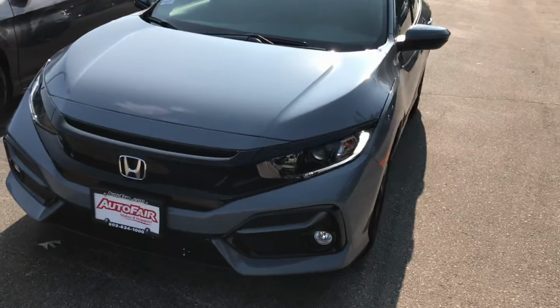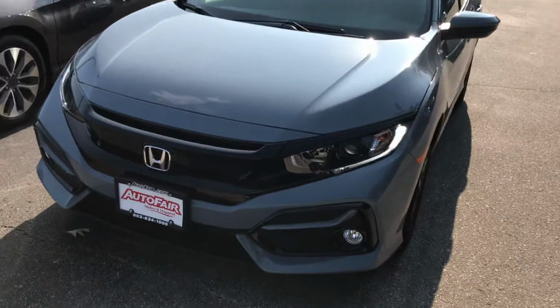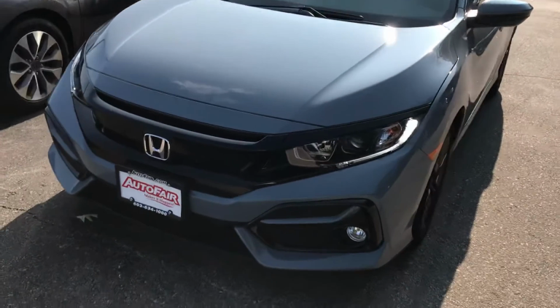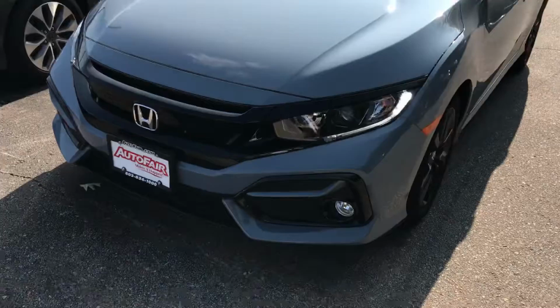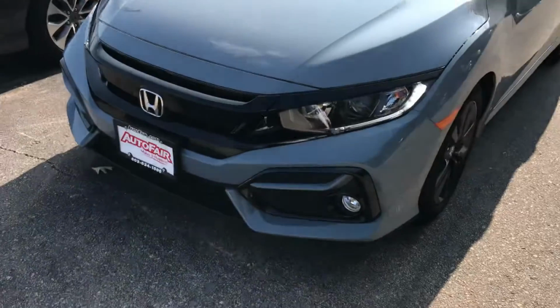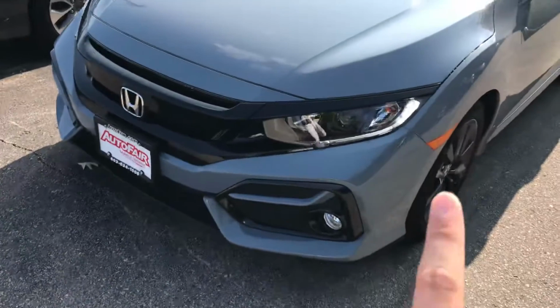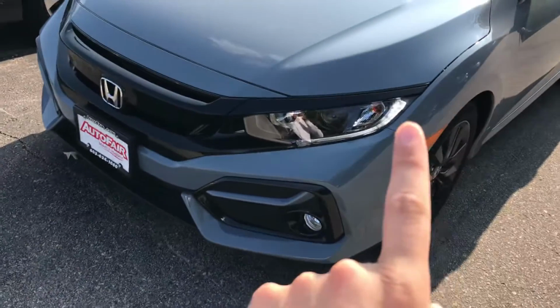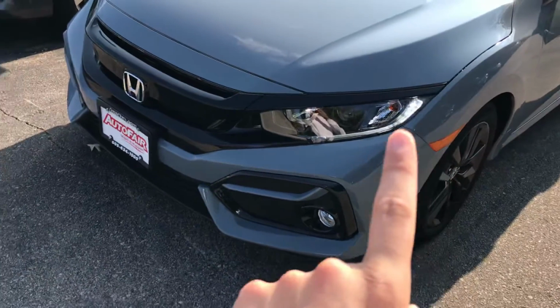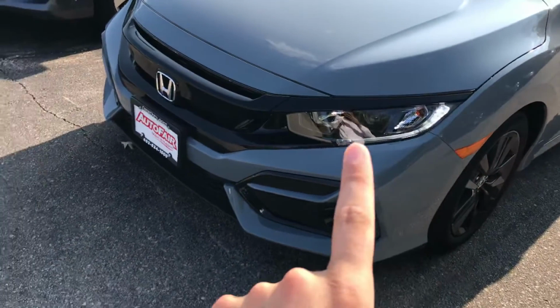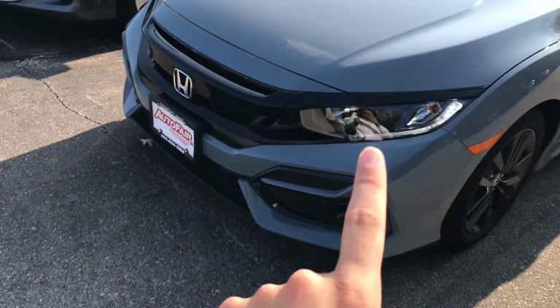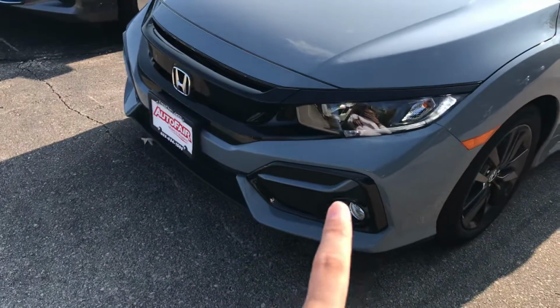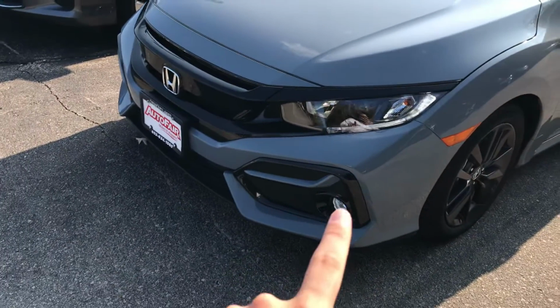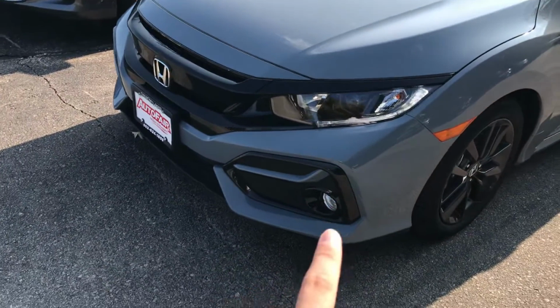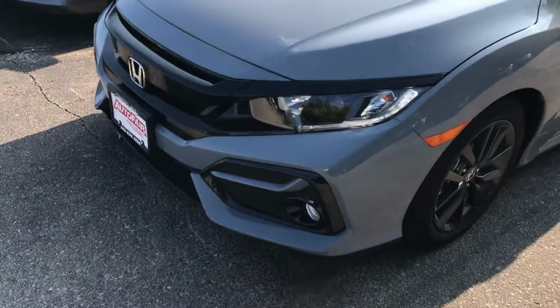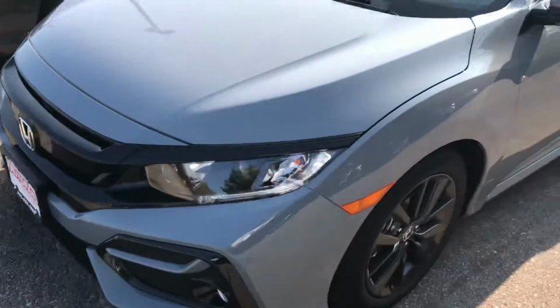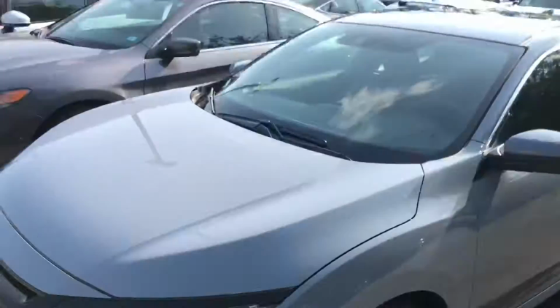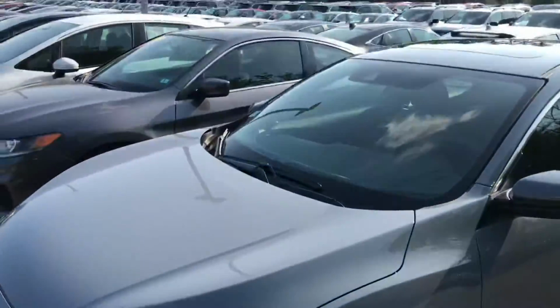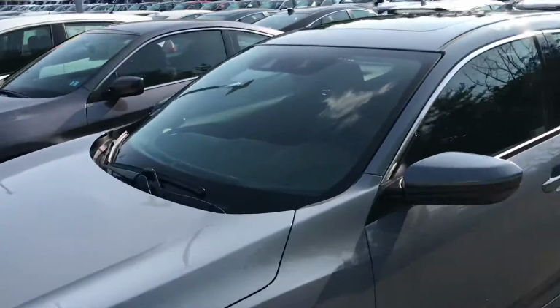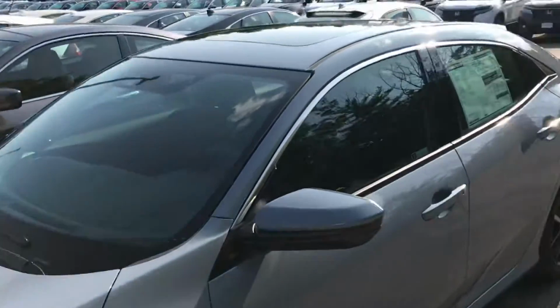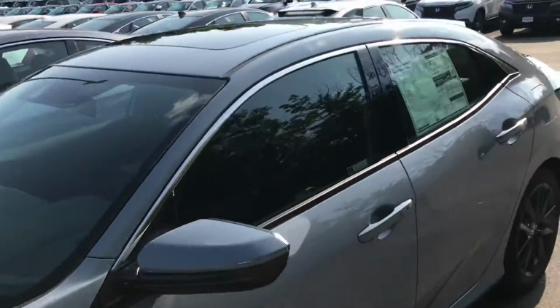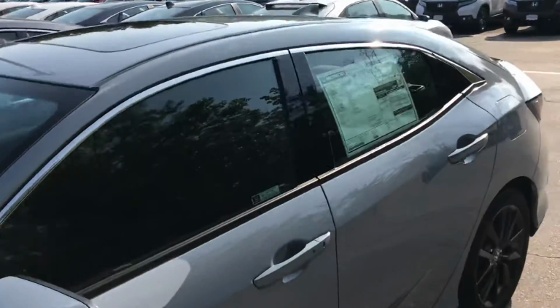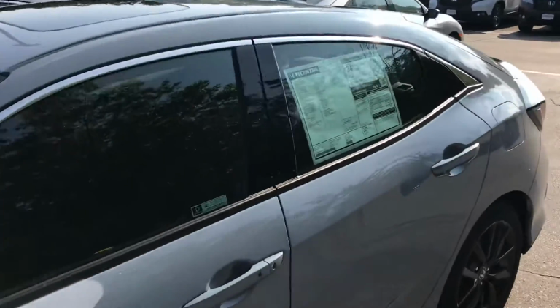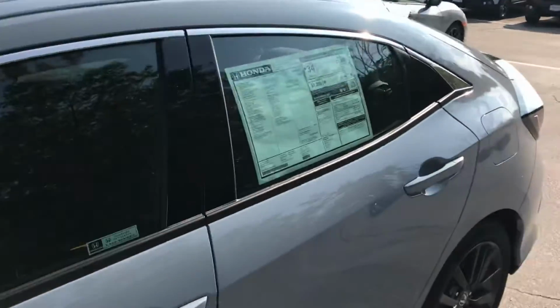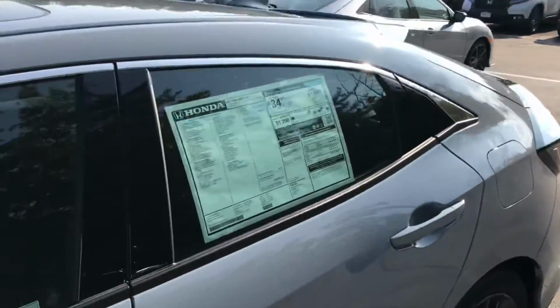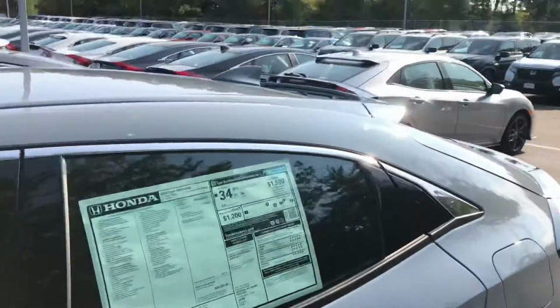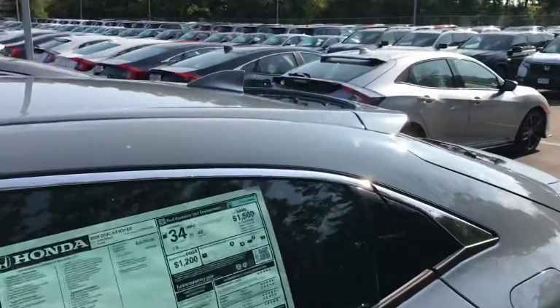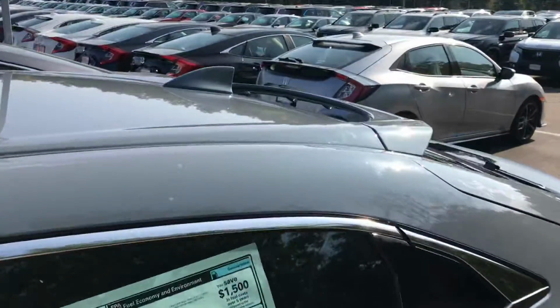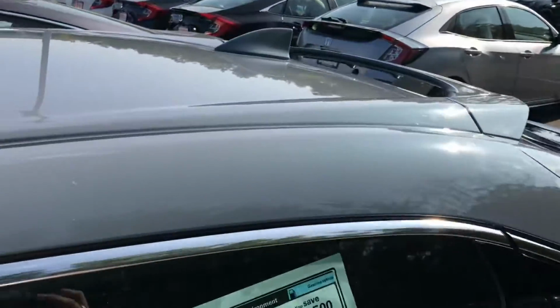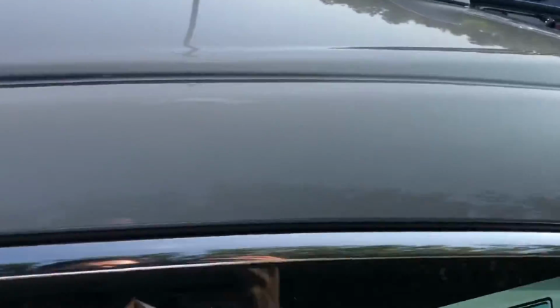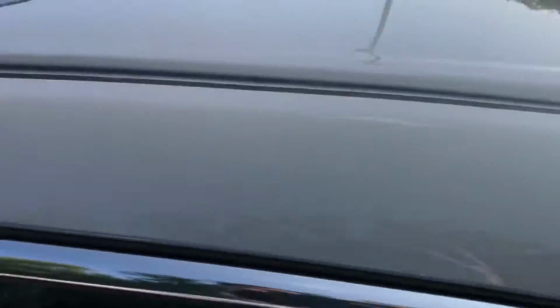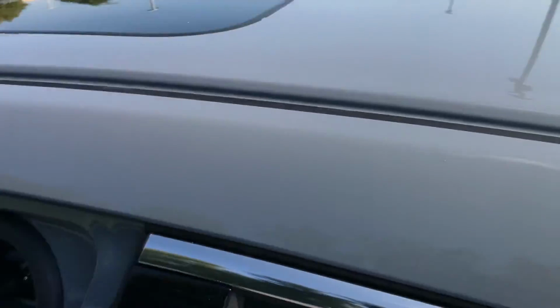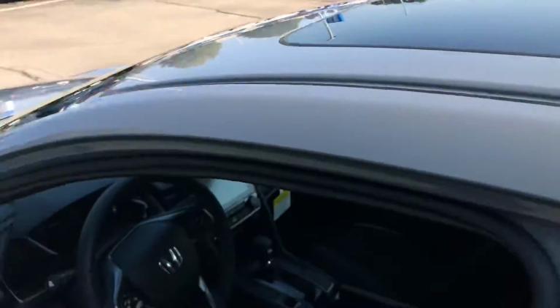In the front you'll notice that you have your daytime running lights and your LED lights right over here, and your fog lights right at the bottom. You'll also notice this pretty cool paint scheme — it's called Sonic Gray Pearl, it's a really awesome color.